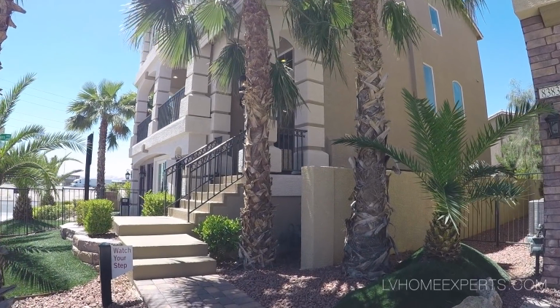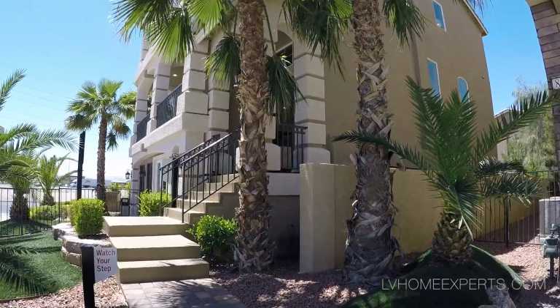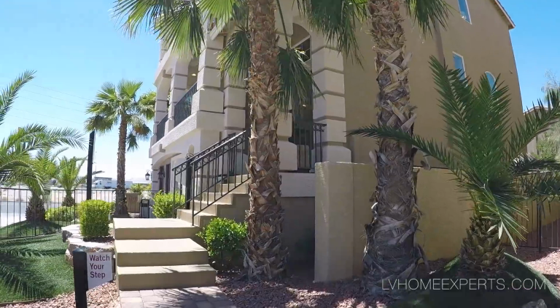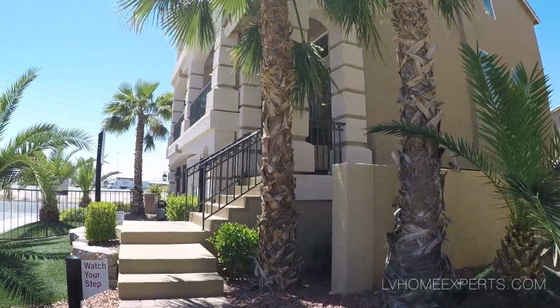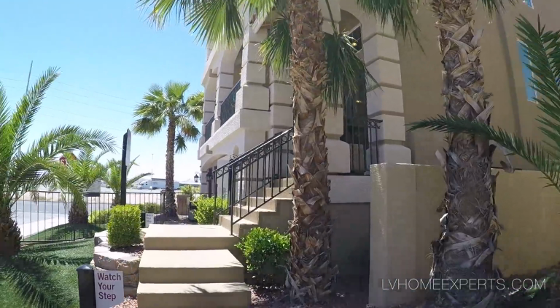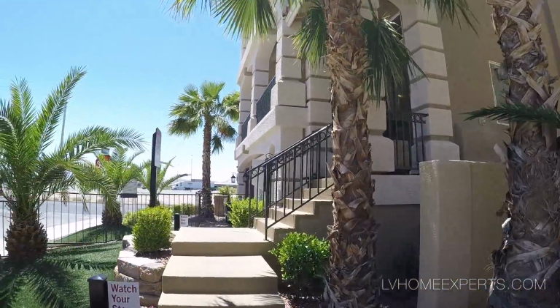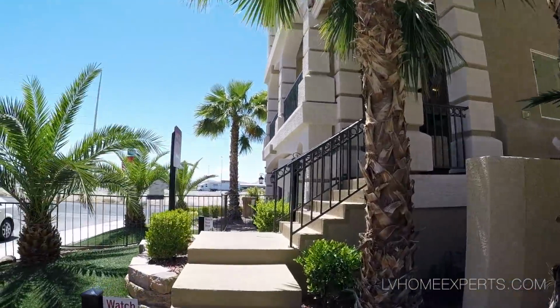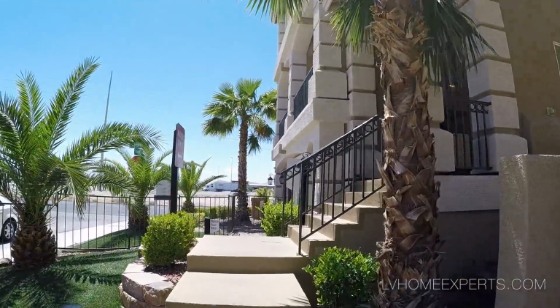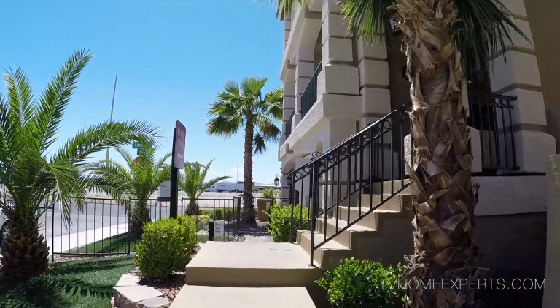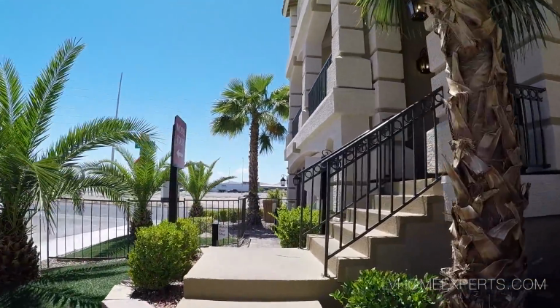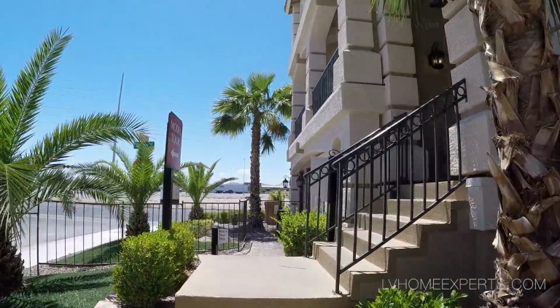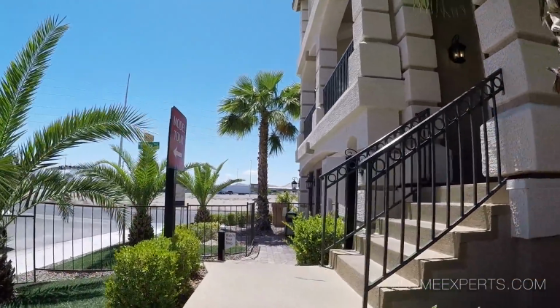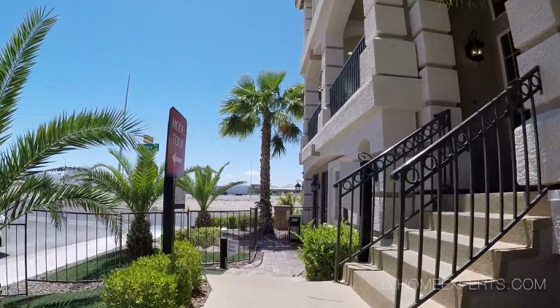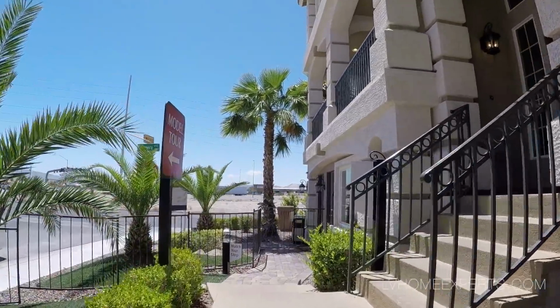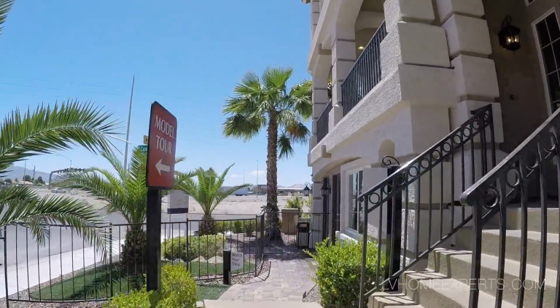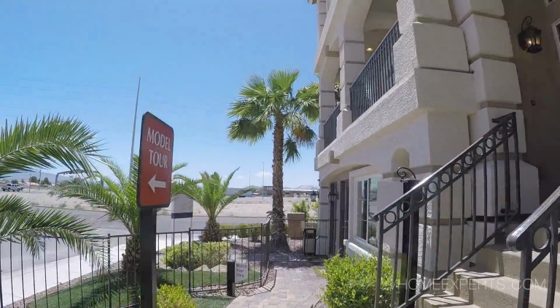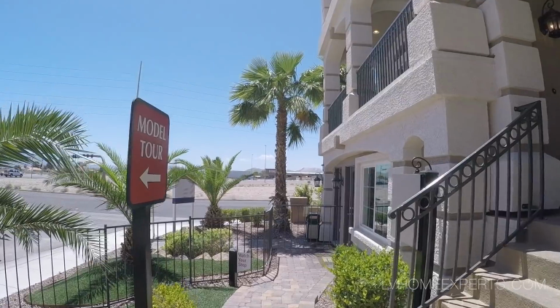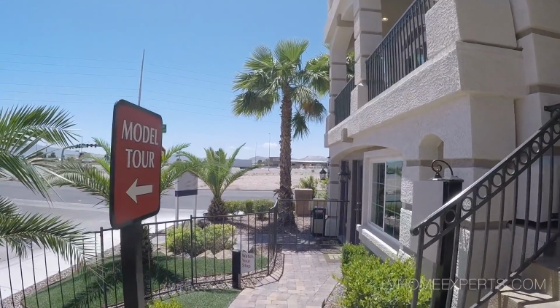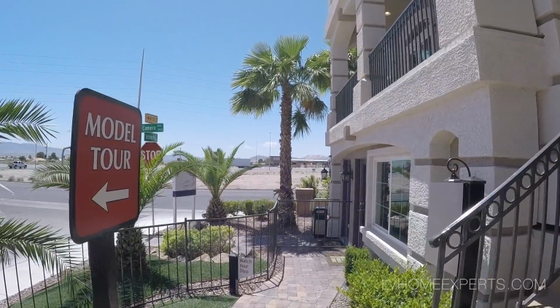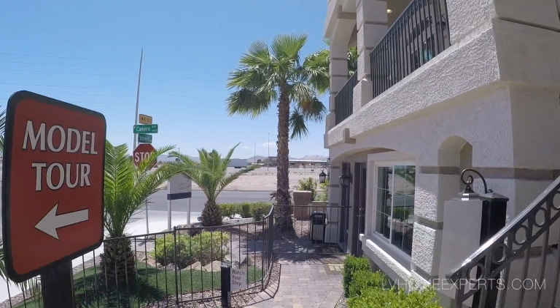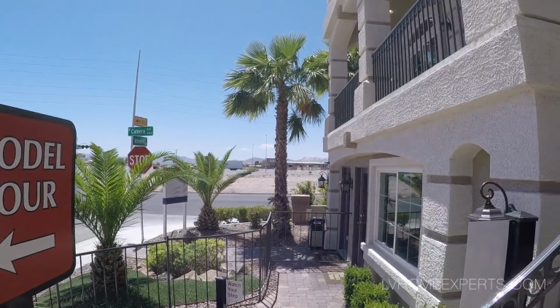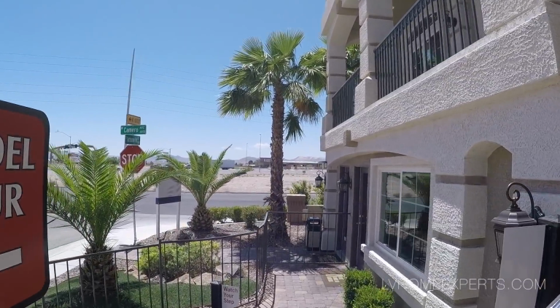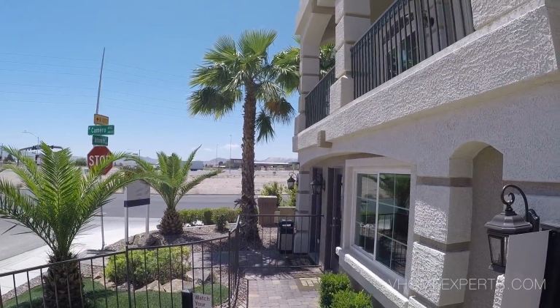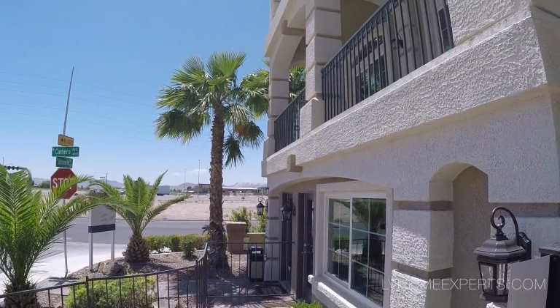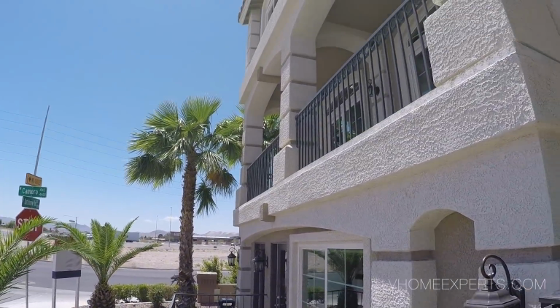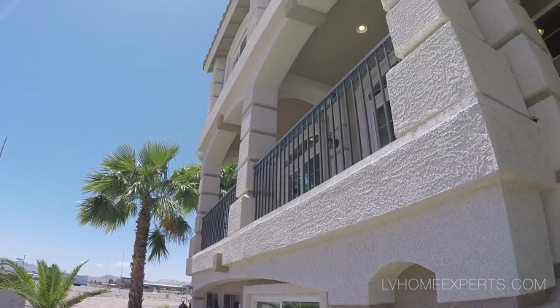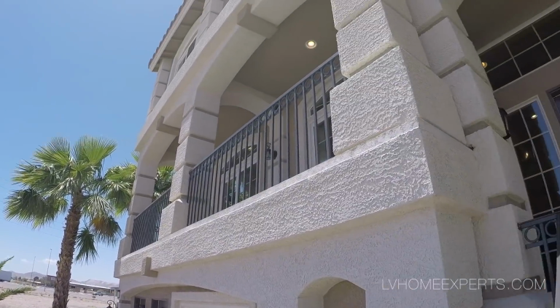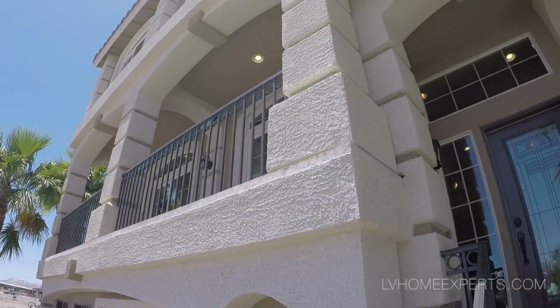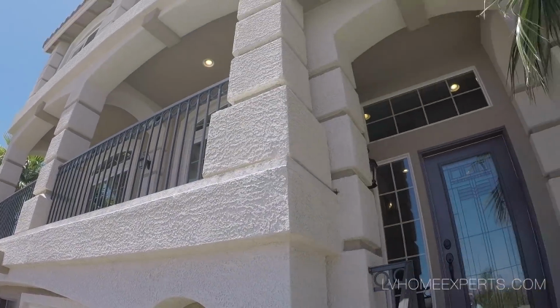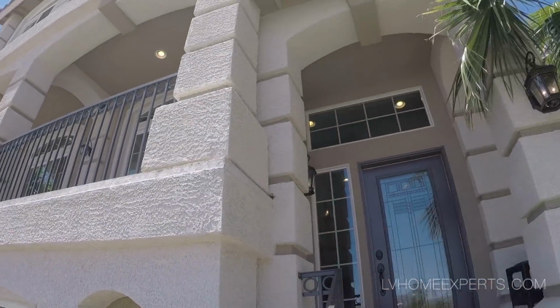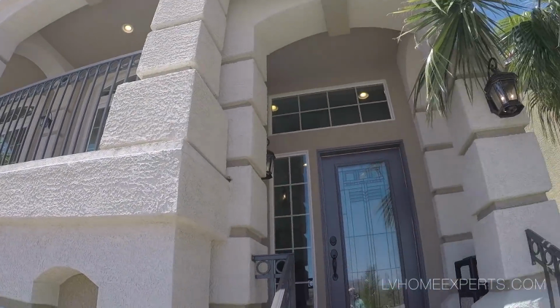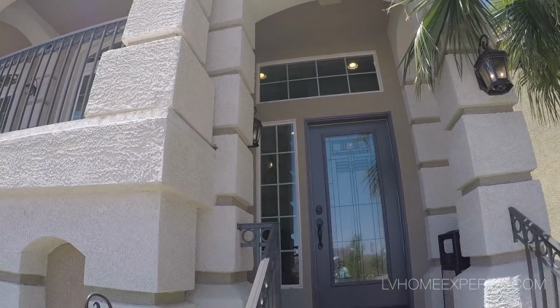What's going on guys, this is Chuck with Simply Vegas Realtor out here in Las Vegas, Nevada. Today we're going to be taking a tour out here in the city of Las Vegas.